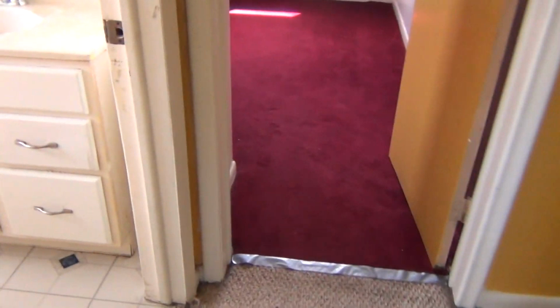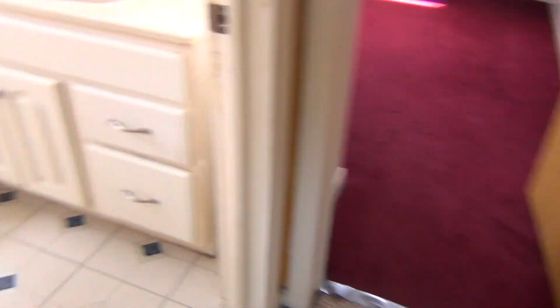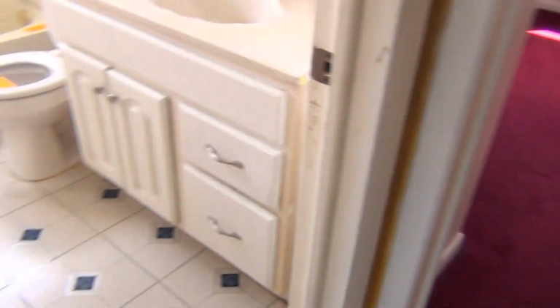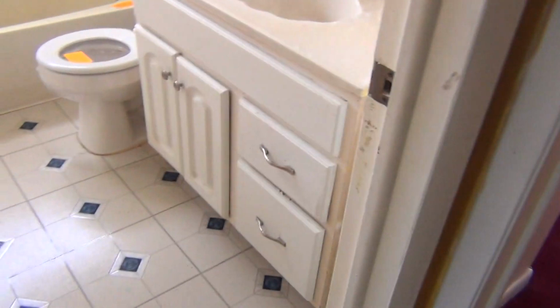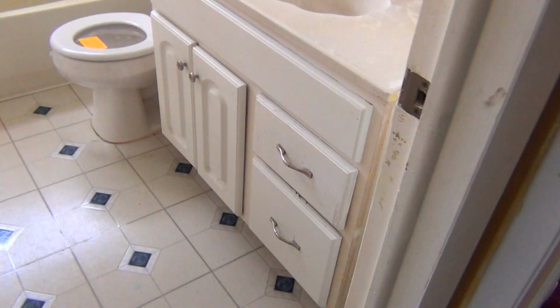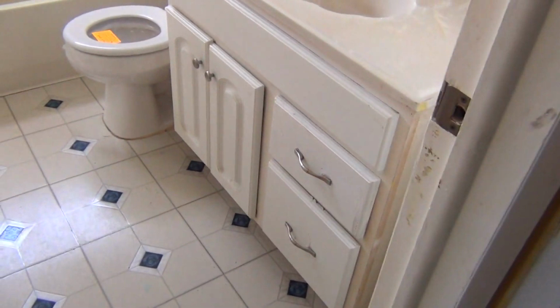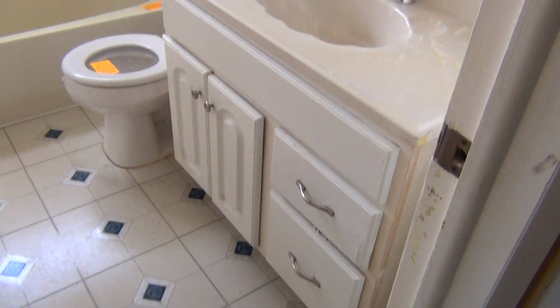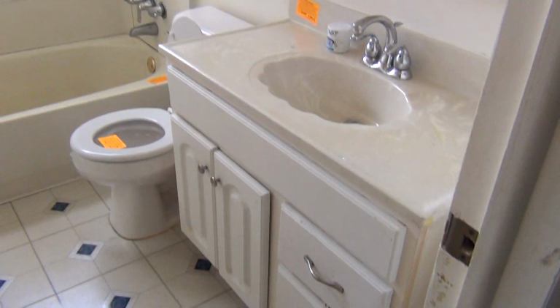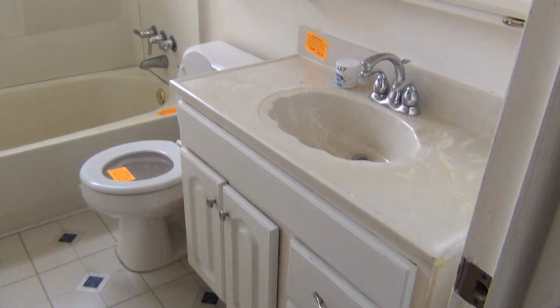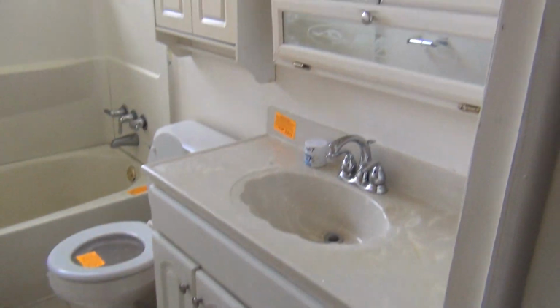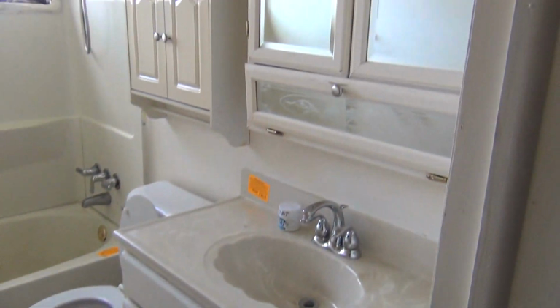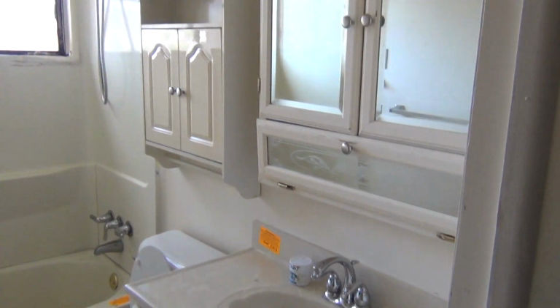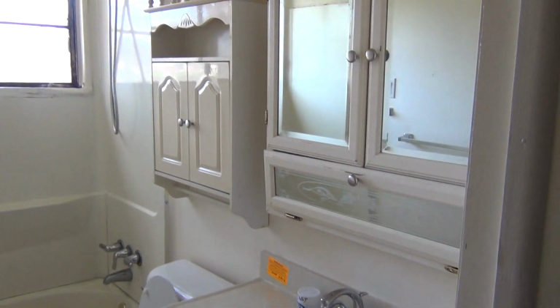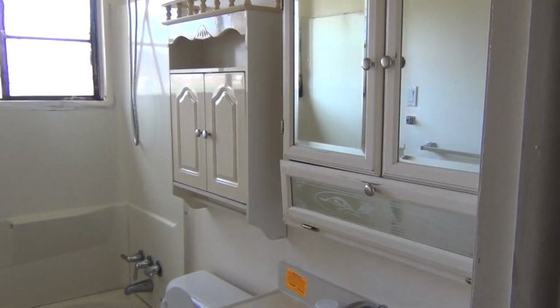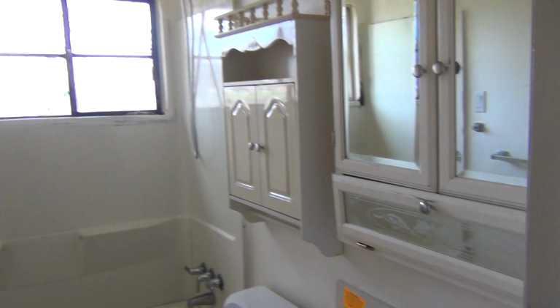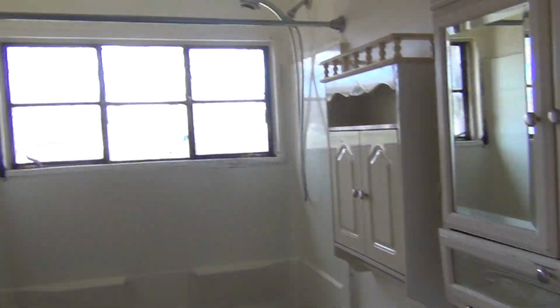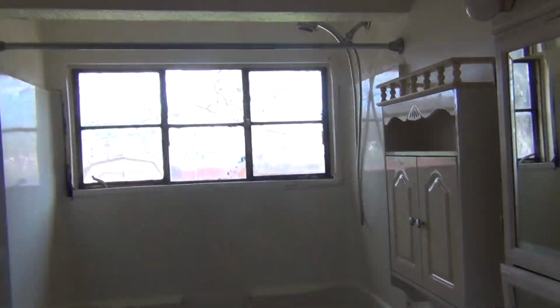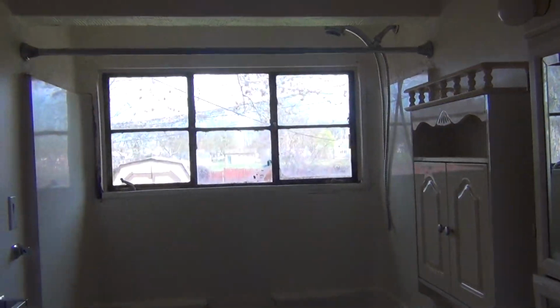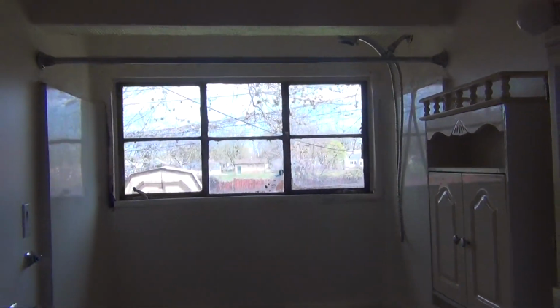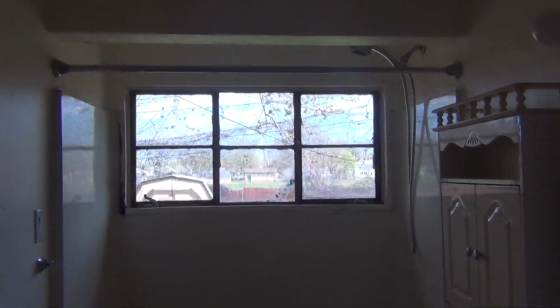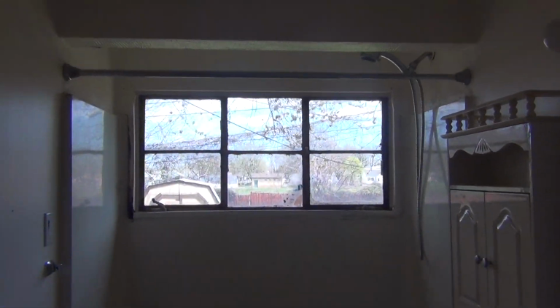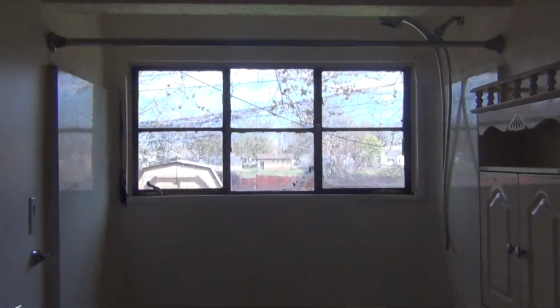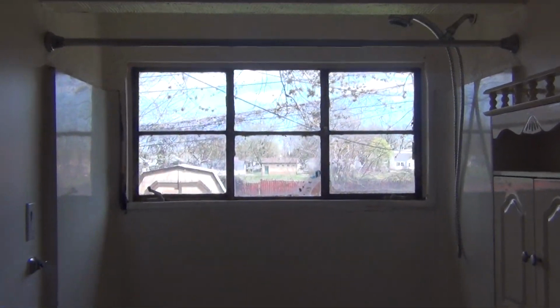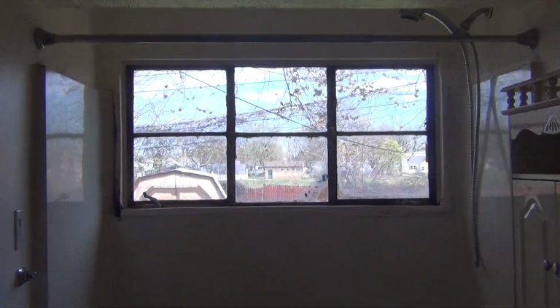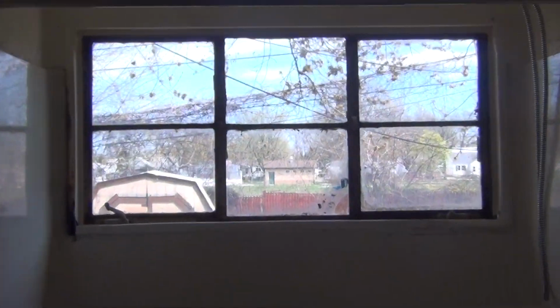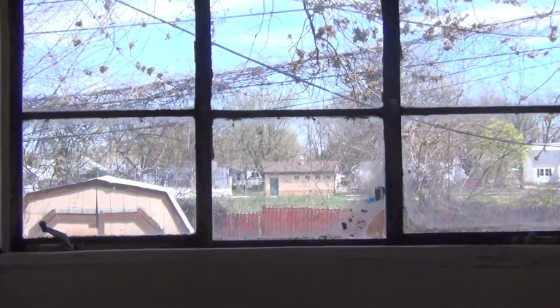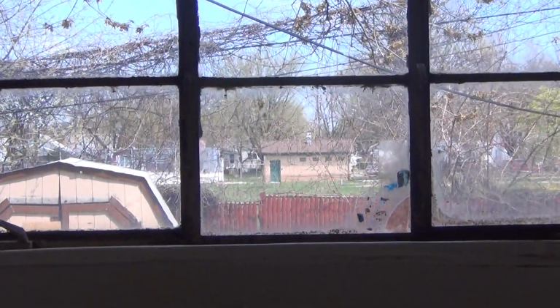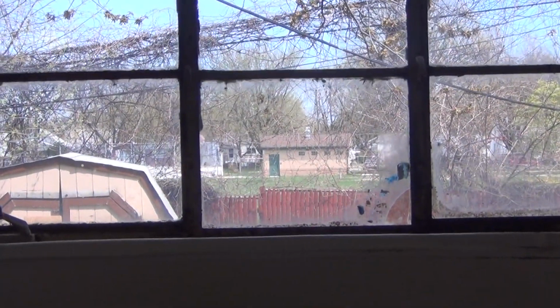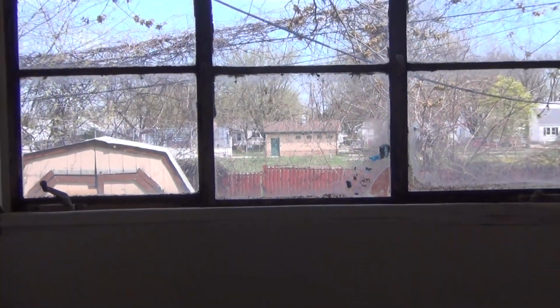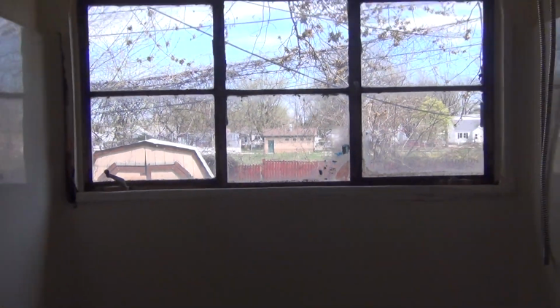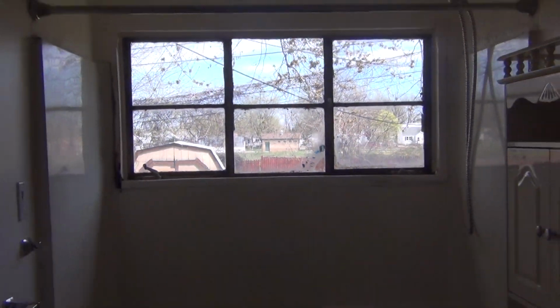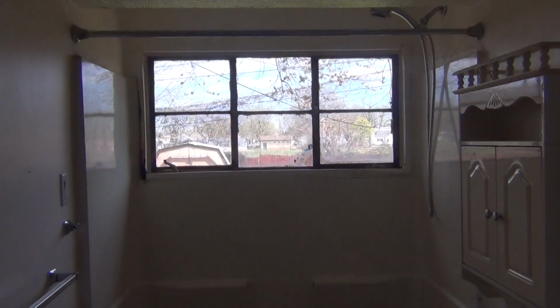To the left is the bathroom — not too bad a shape. I think we can probably work with most of this. But that window there, I believe we should probably yank out and put a slider in.